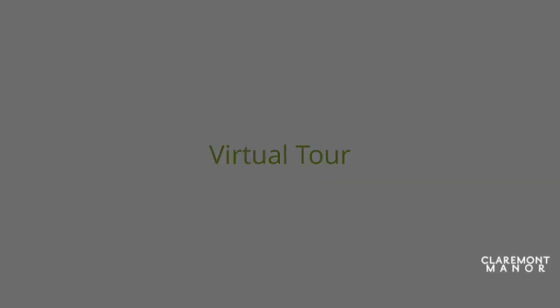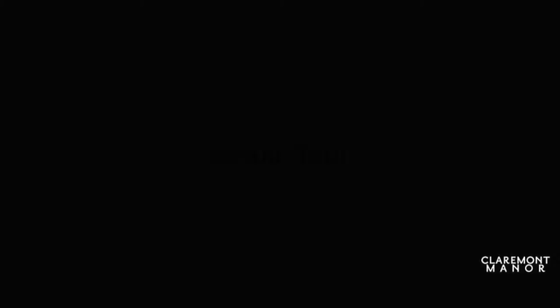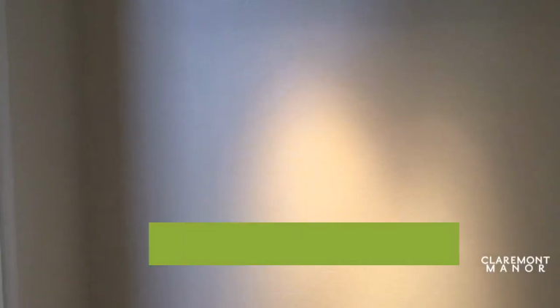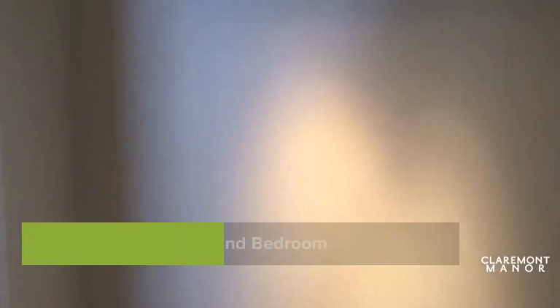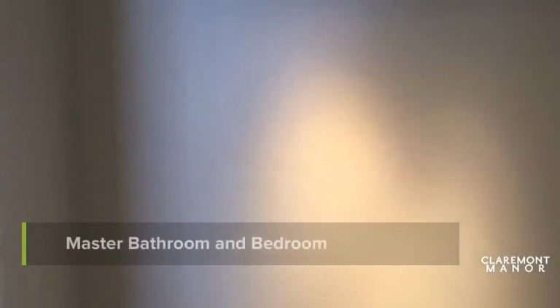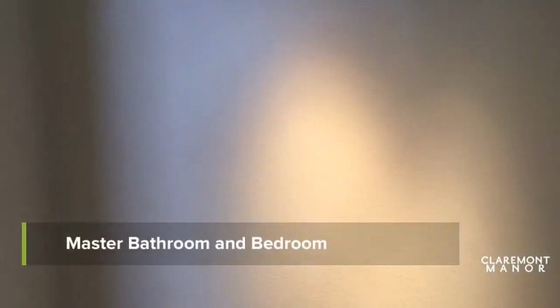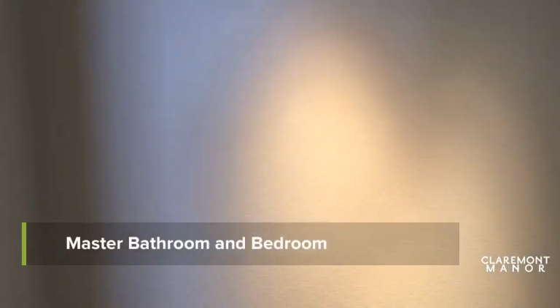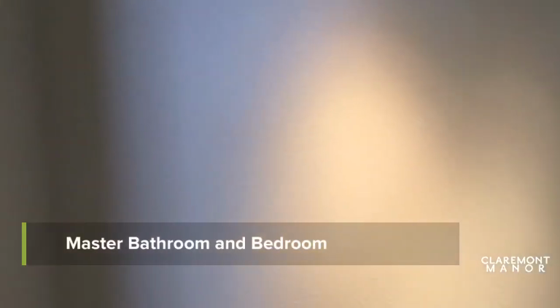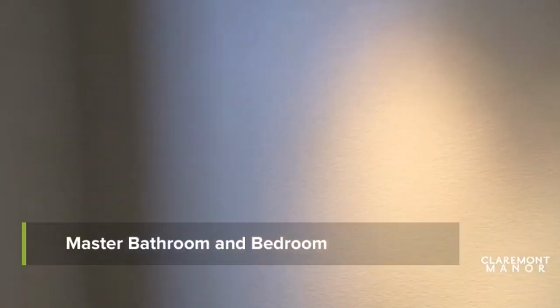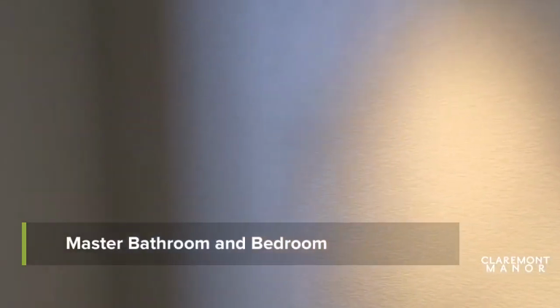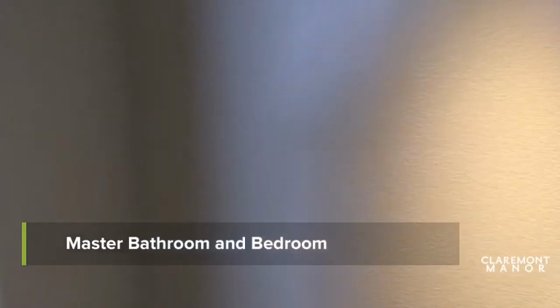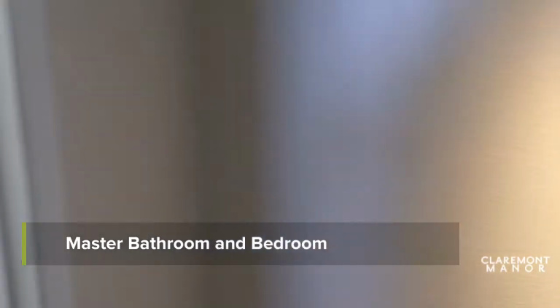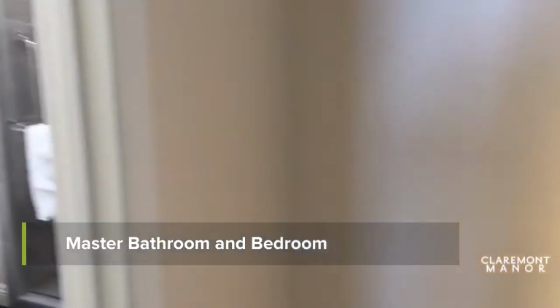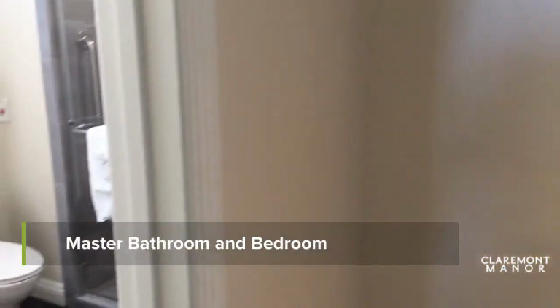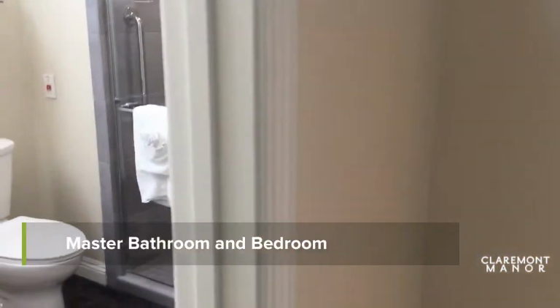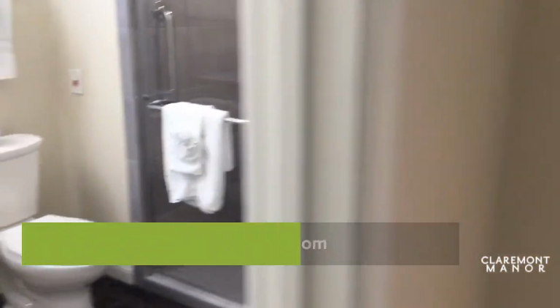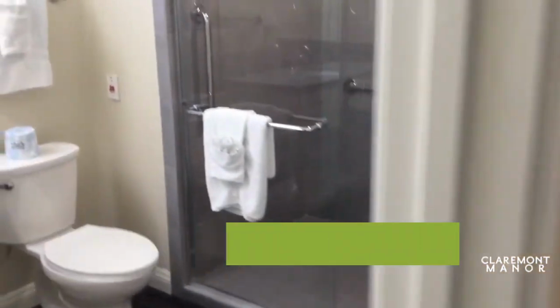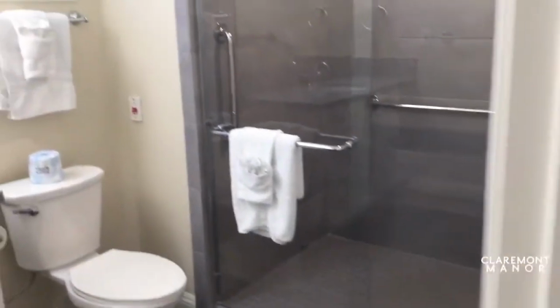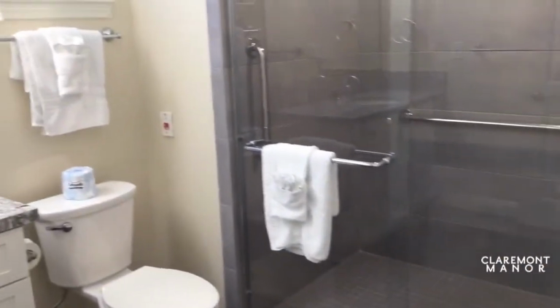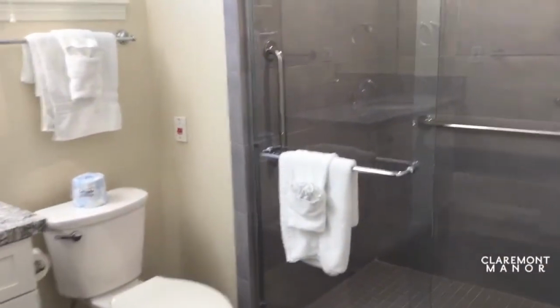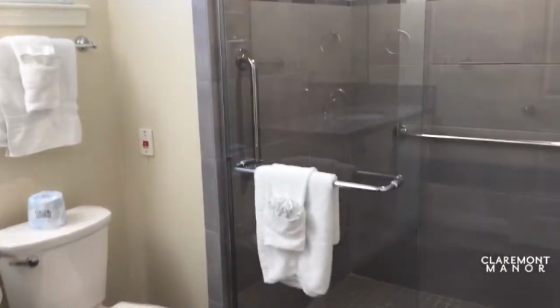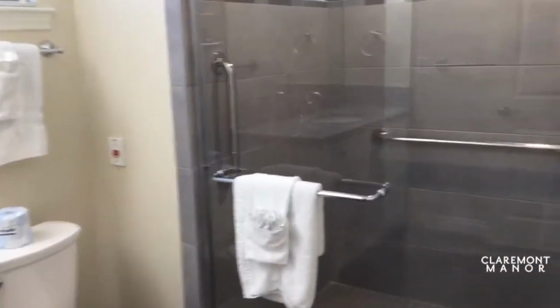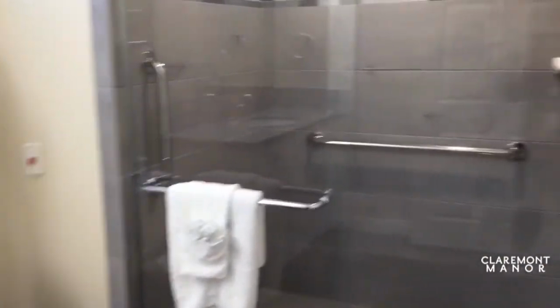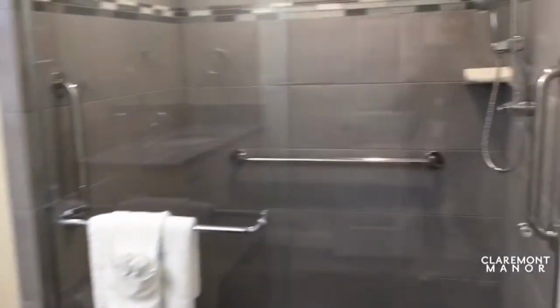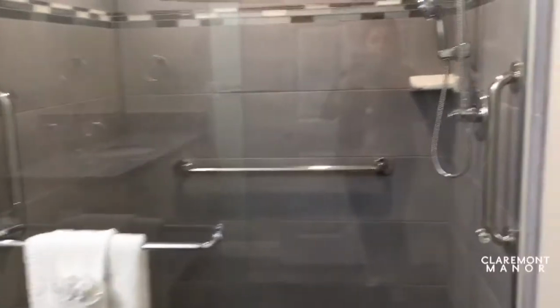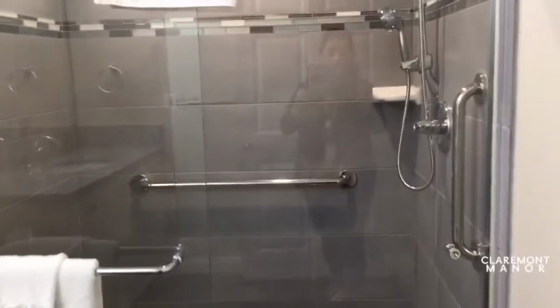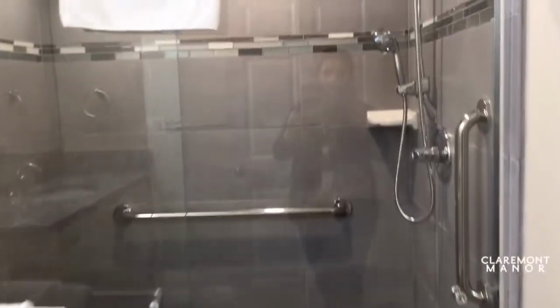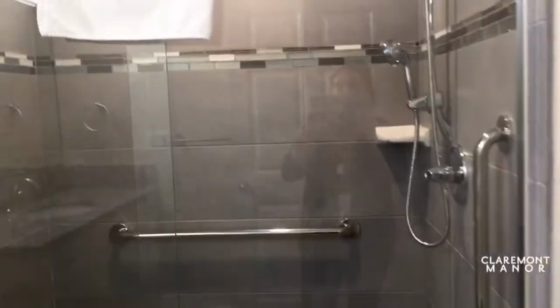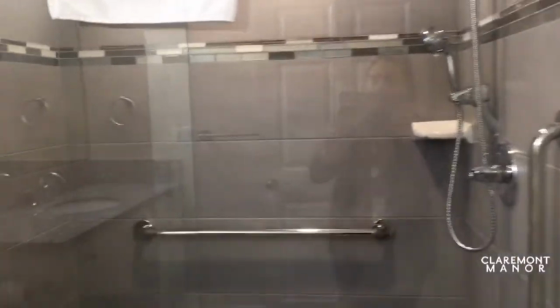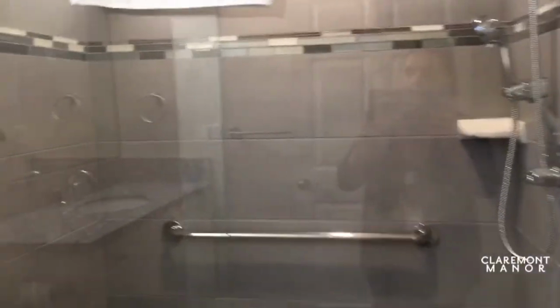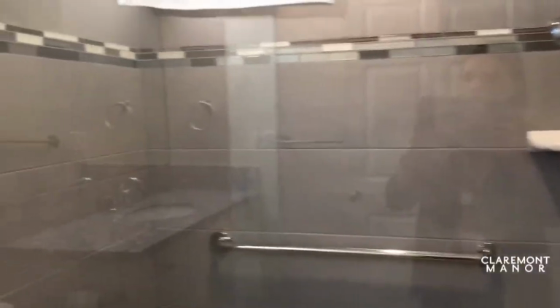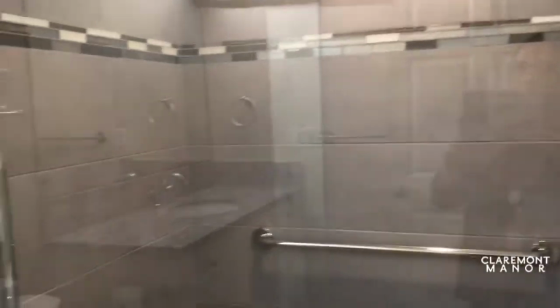We're walking into the master bedroom. We have the master bathroom that does have a shower, newly tiled as well.